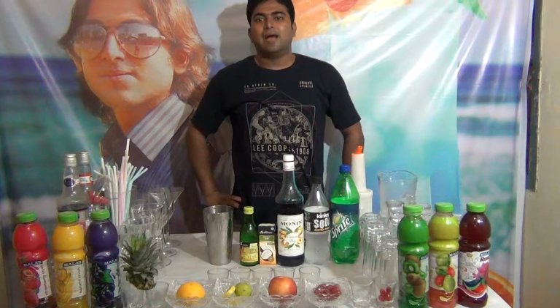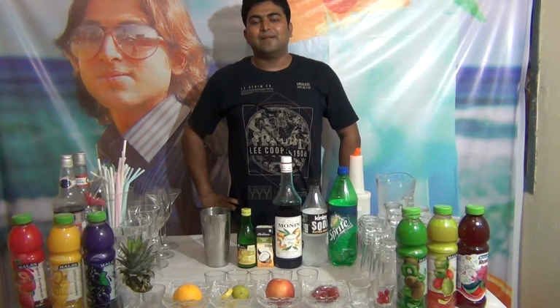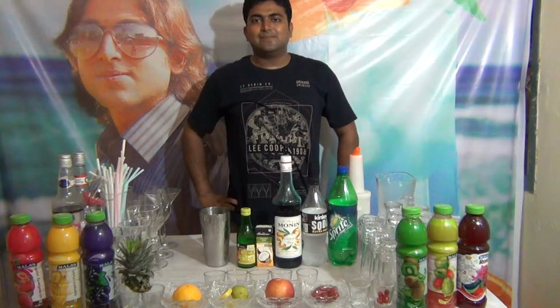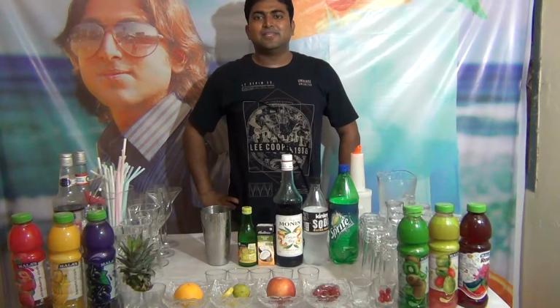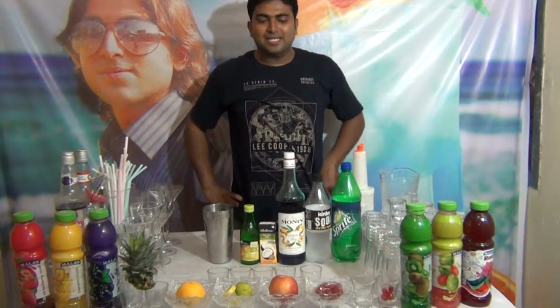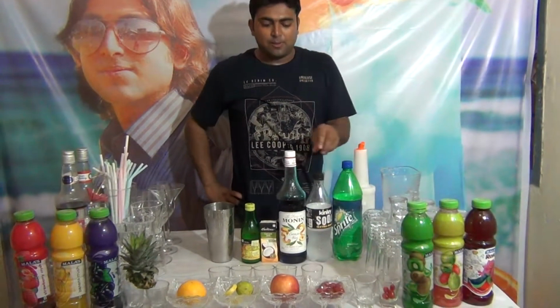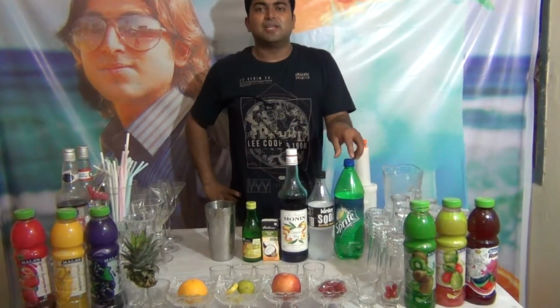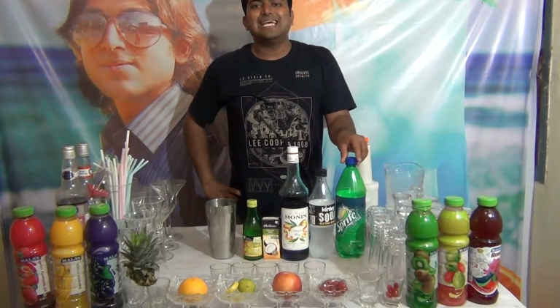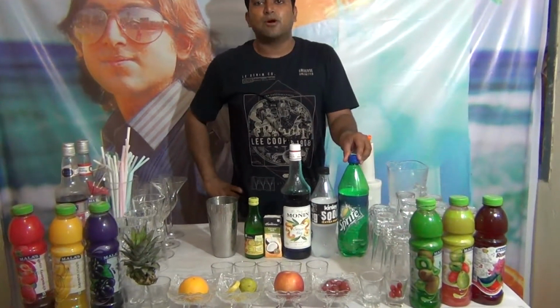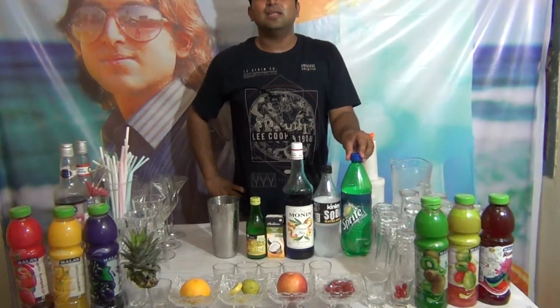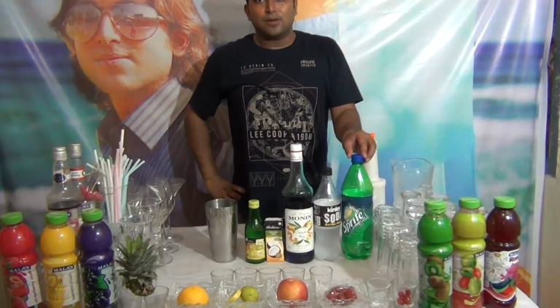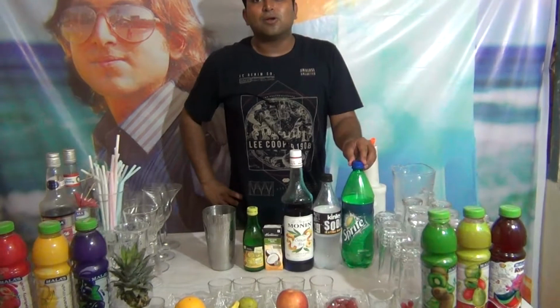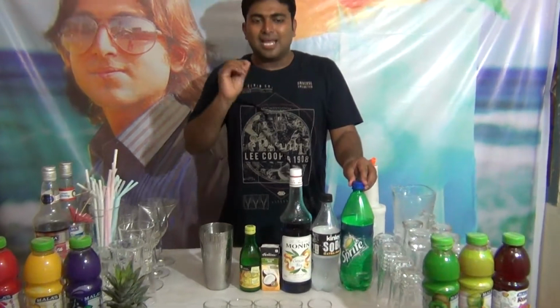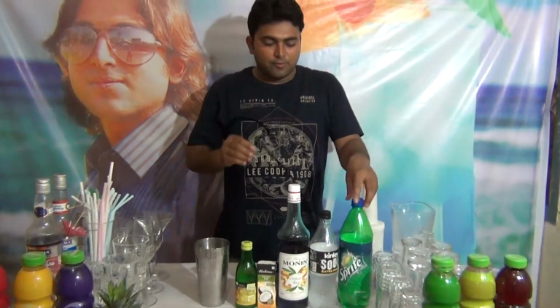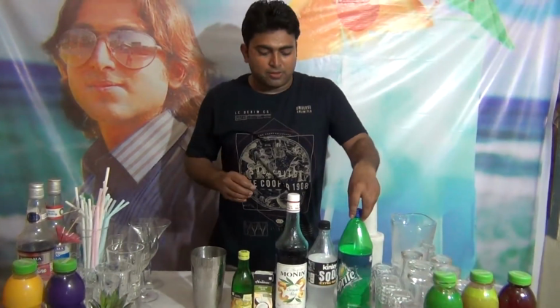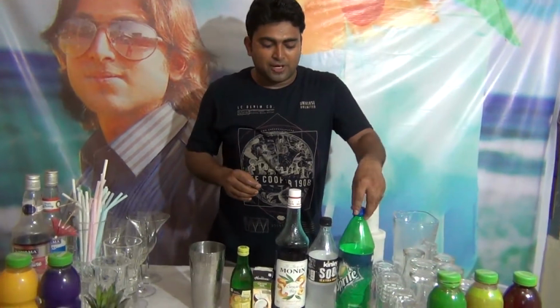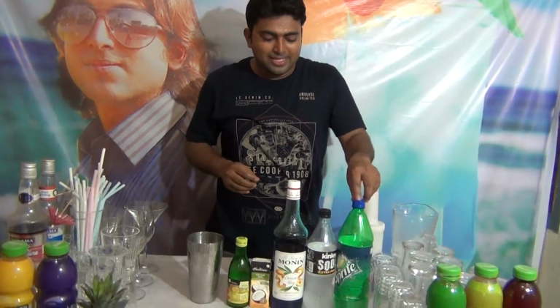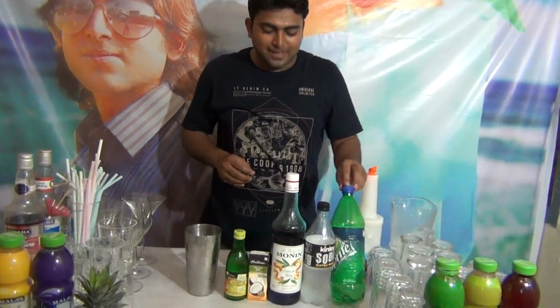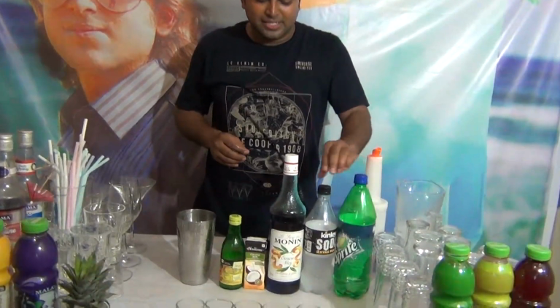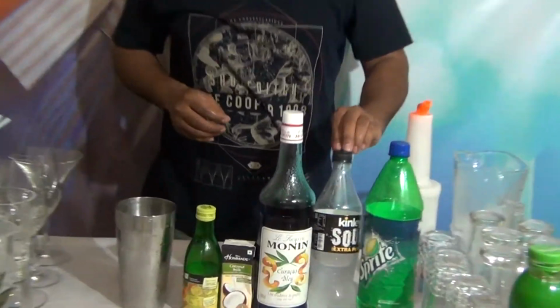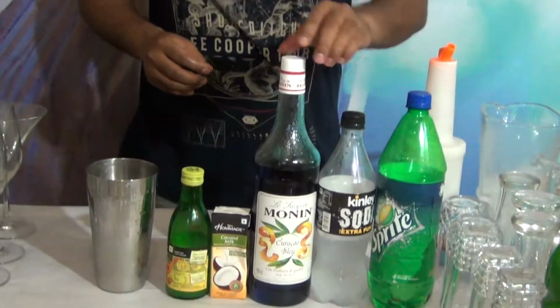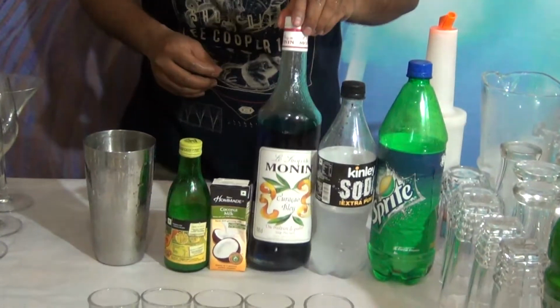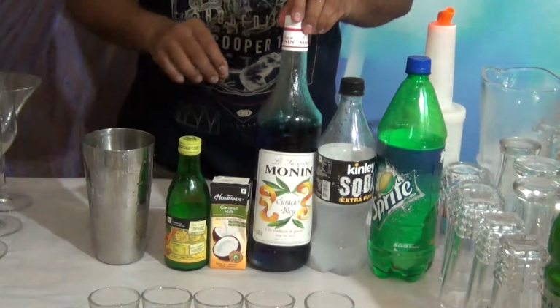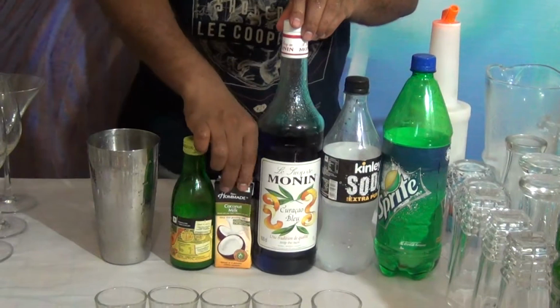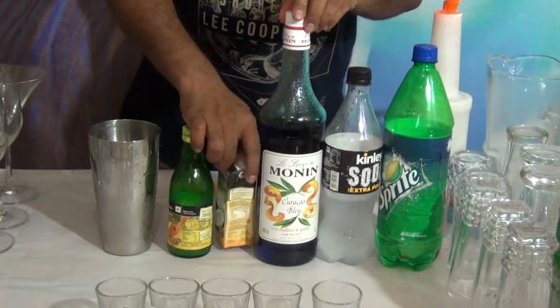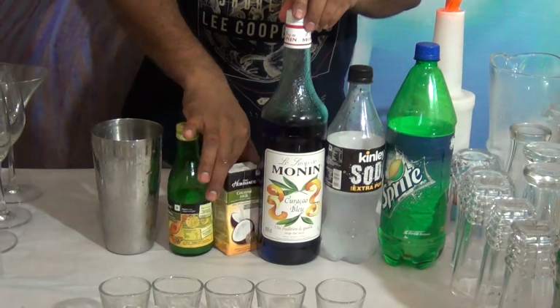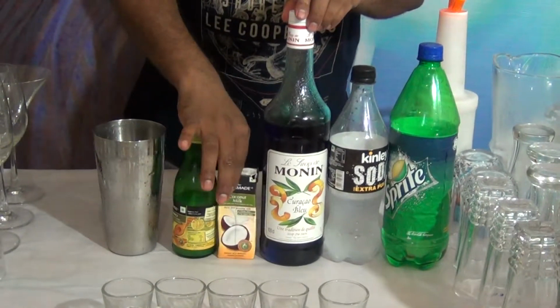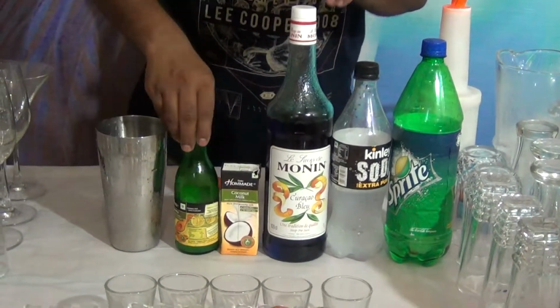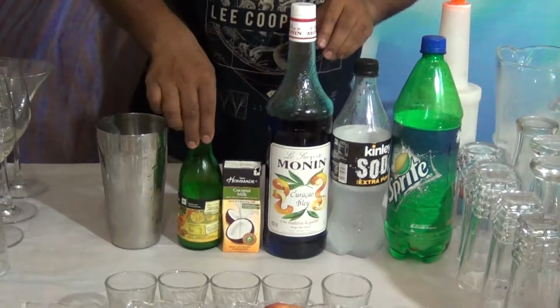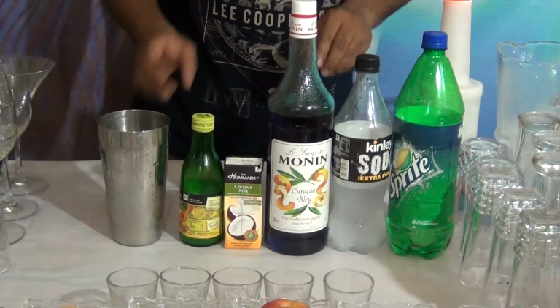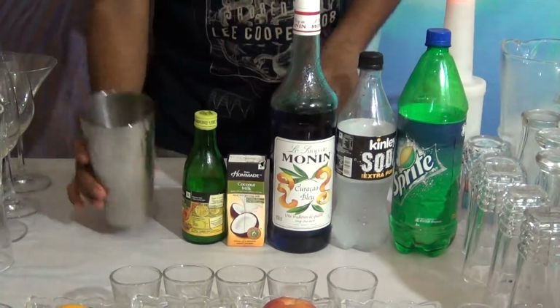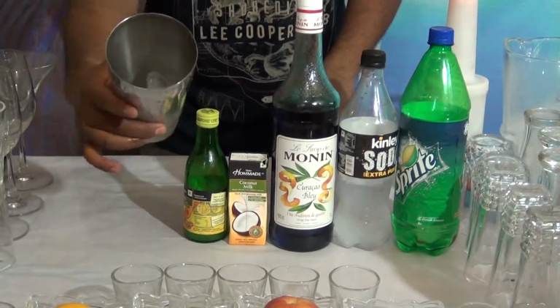Hi friends, my name is Dityanjo Acharya. Today I am going to tell you about a nice mocktail: Coconut Lego. For Coconut Lego, what you need is Sprite, Soda, Blue Kotoko, Coconut Milk, and Lime juice.